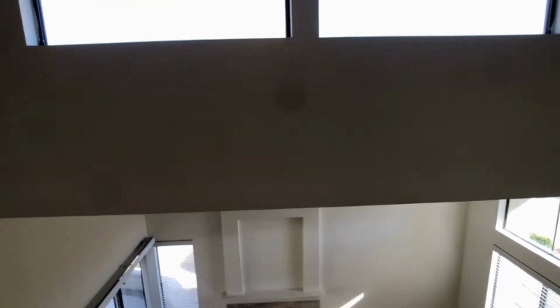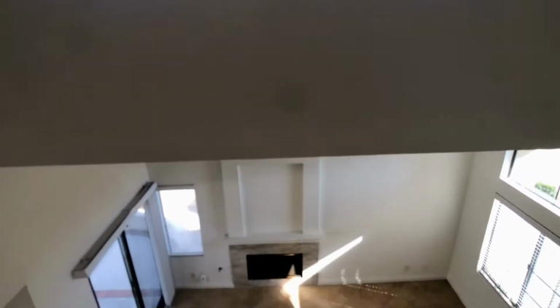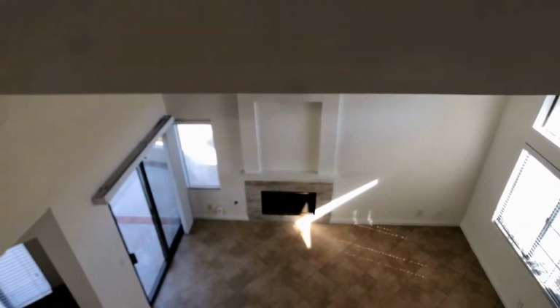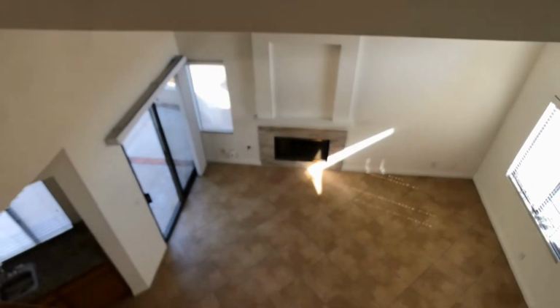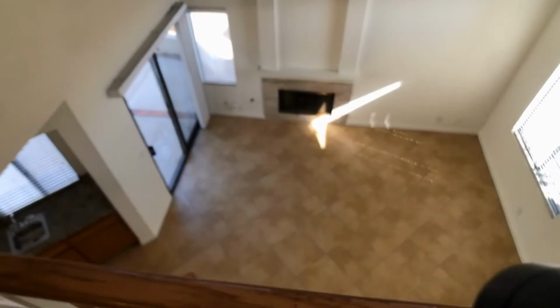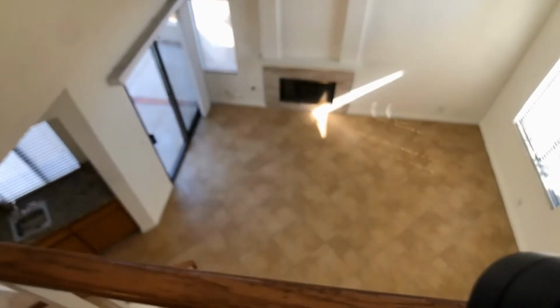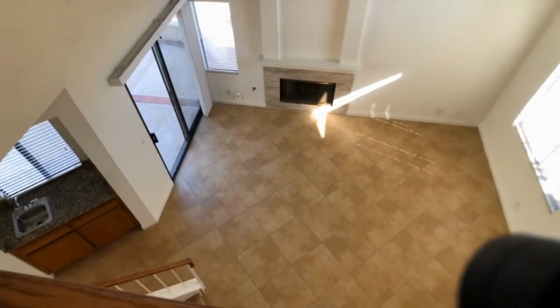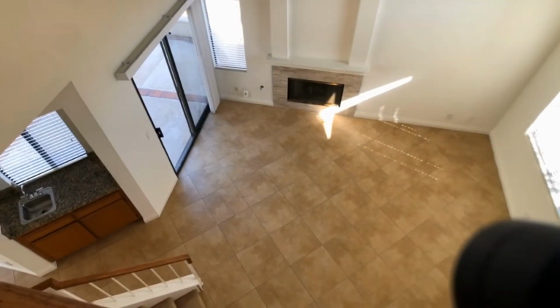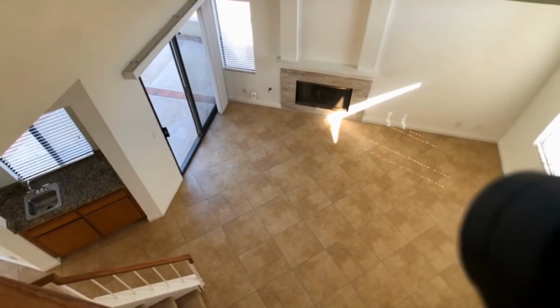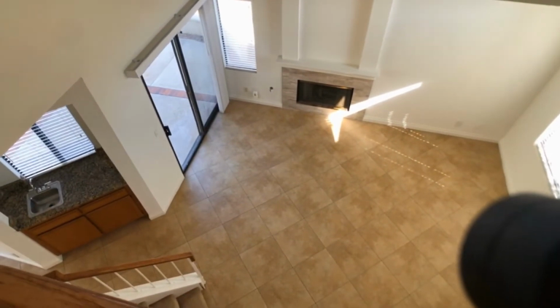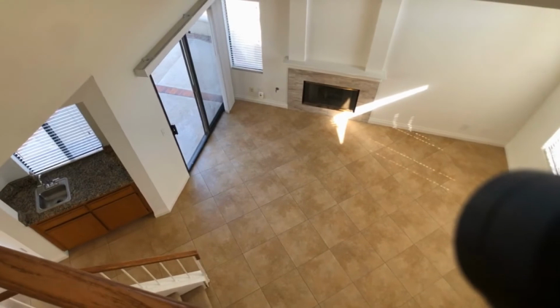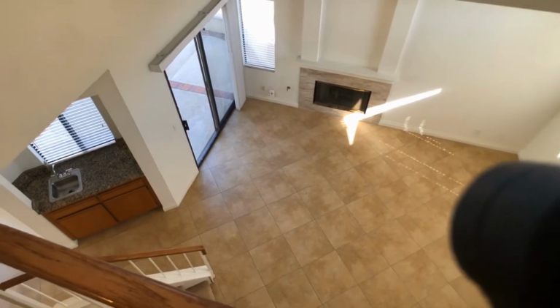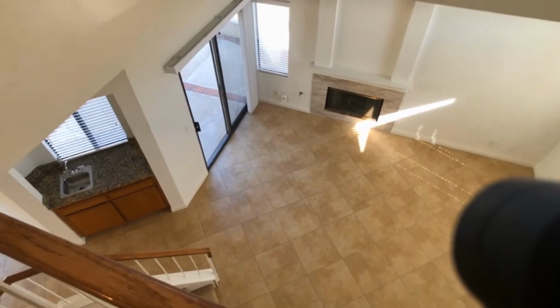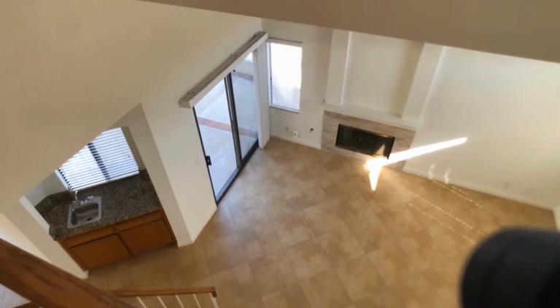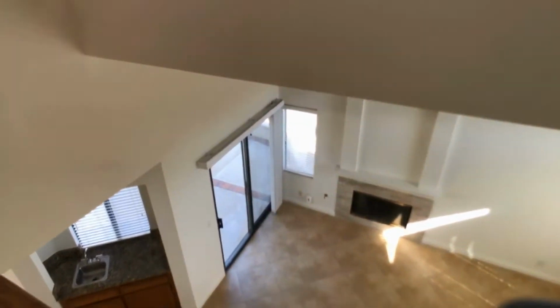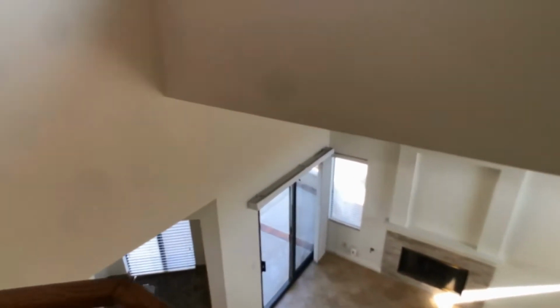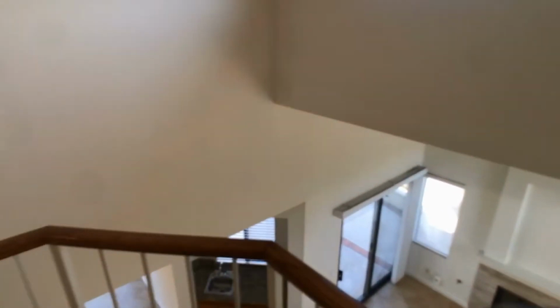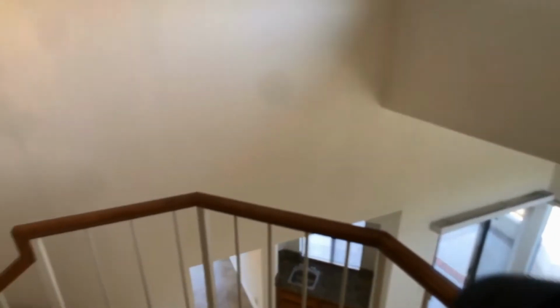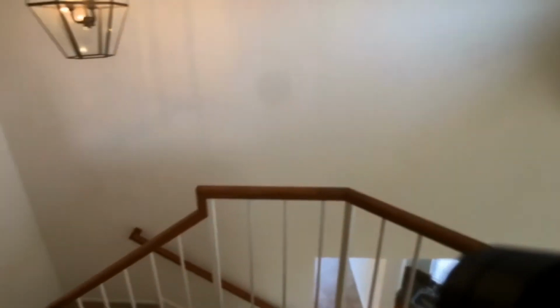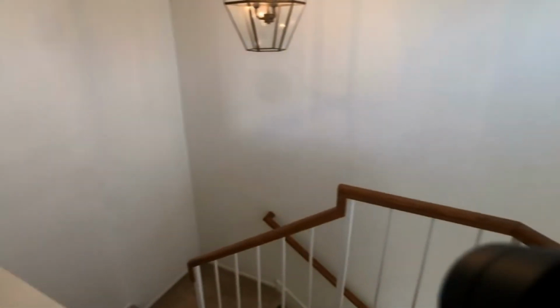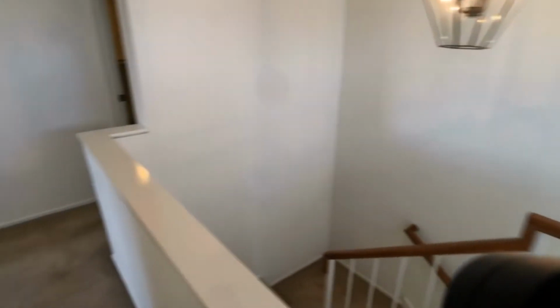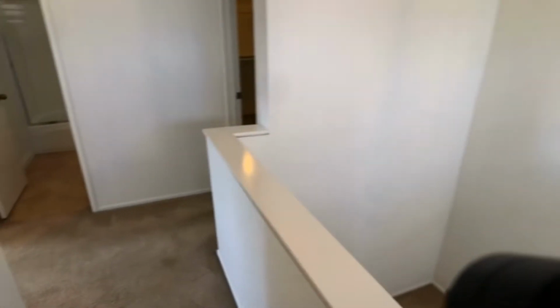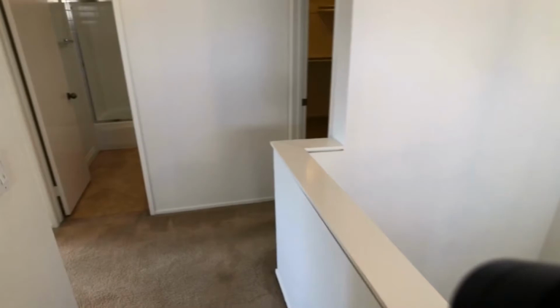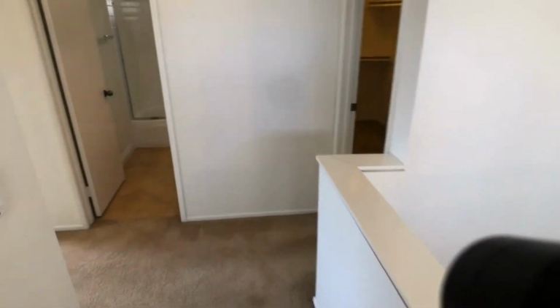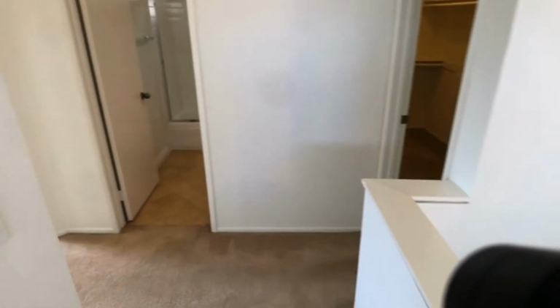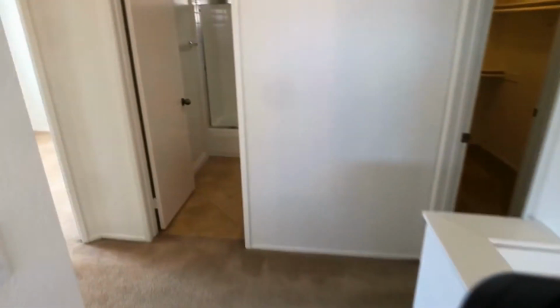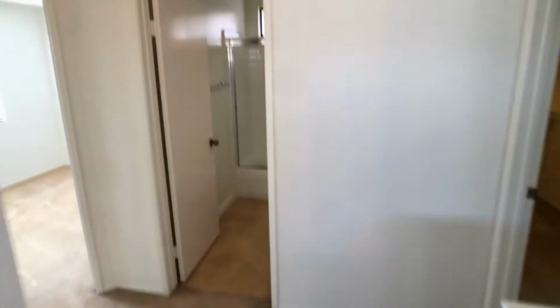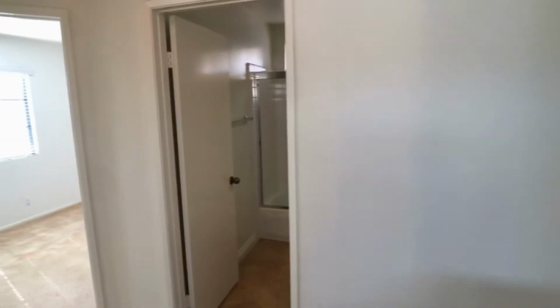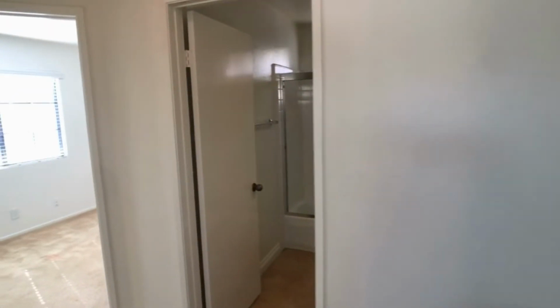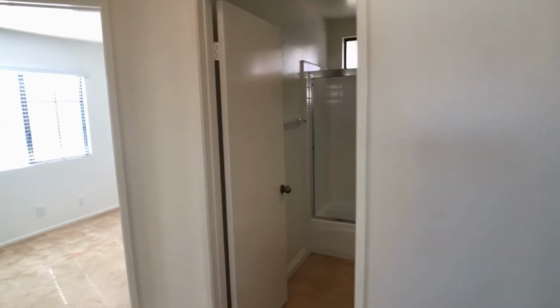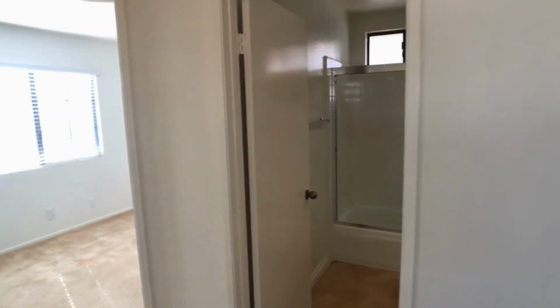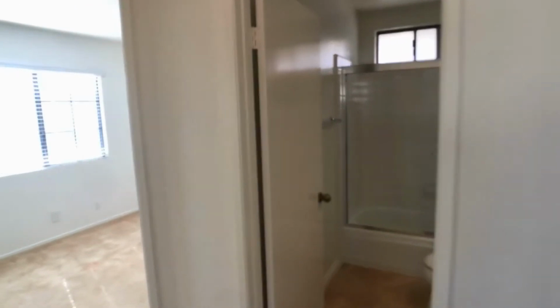Here's a look from the top of the stairs down onto the wet bar in the living room. Once you get to the top of the stairs there is a full bathroom.